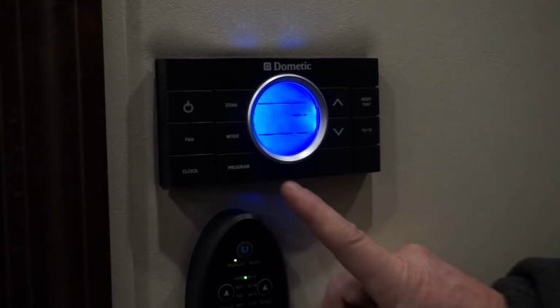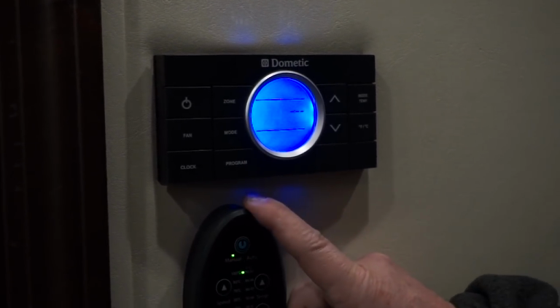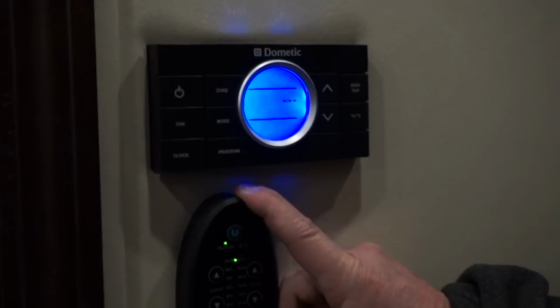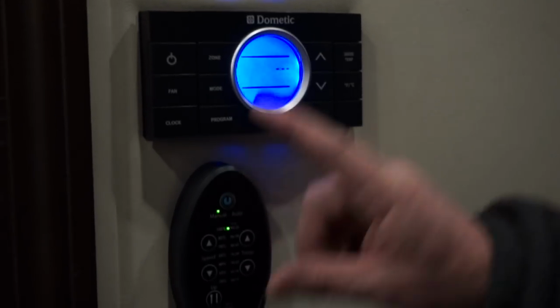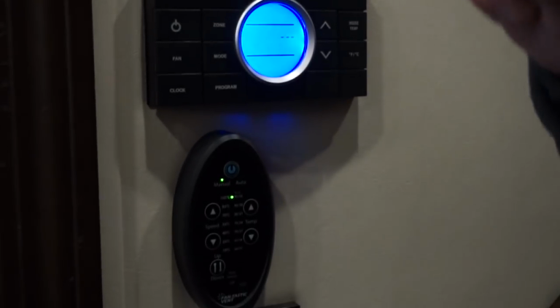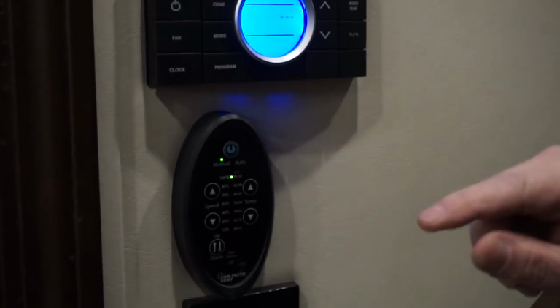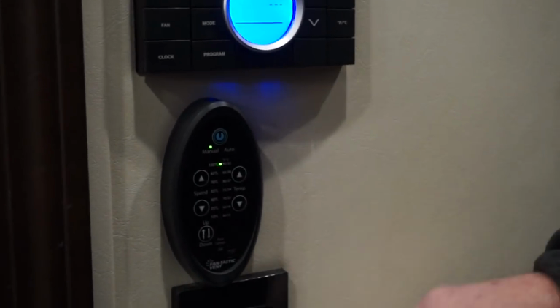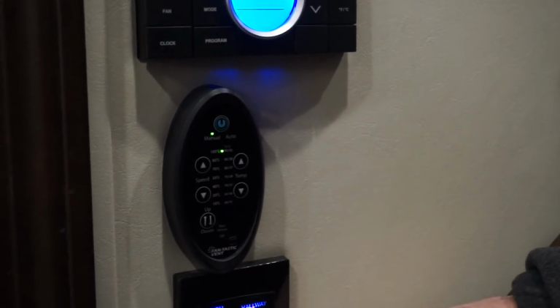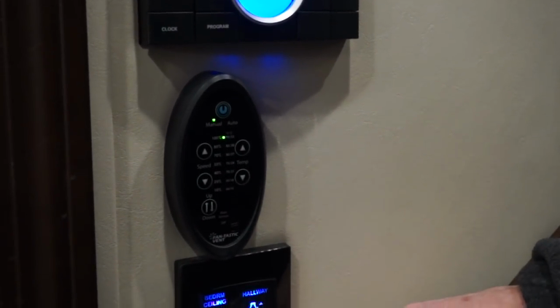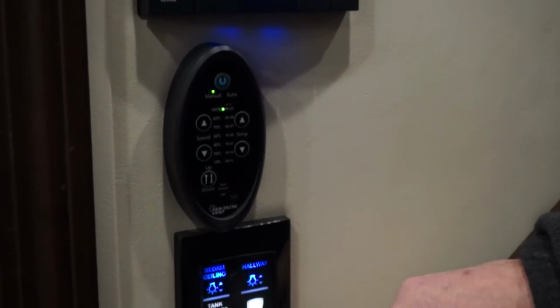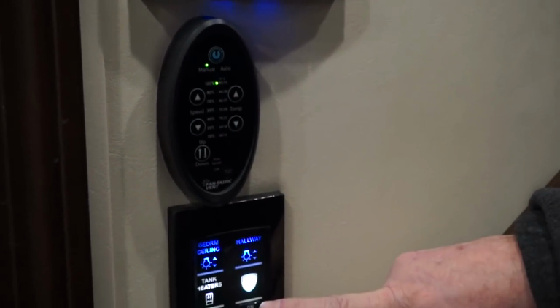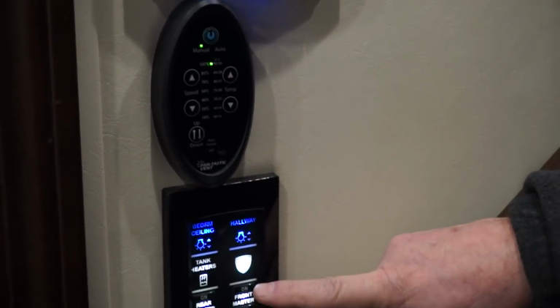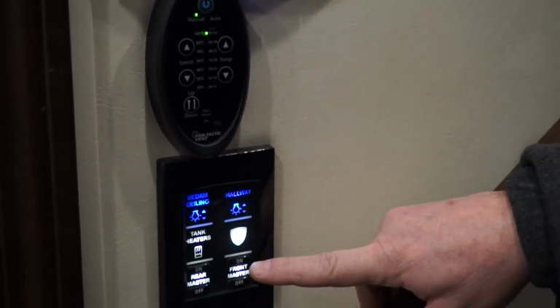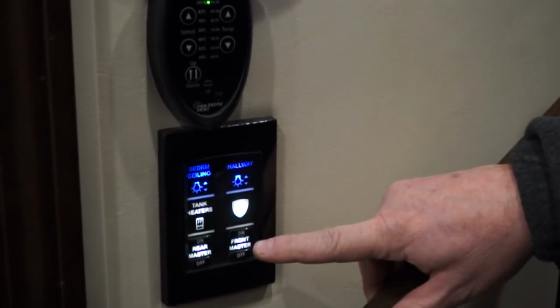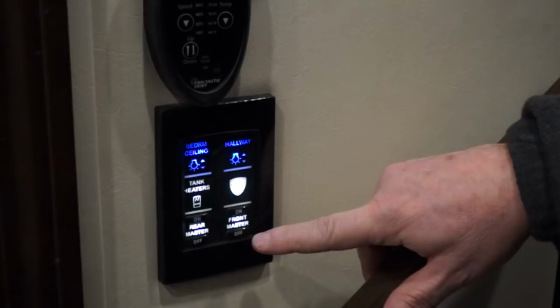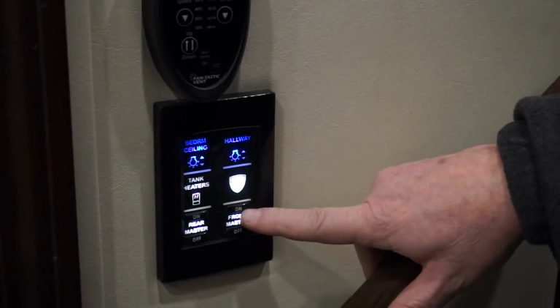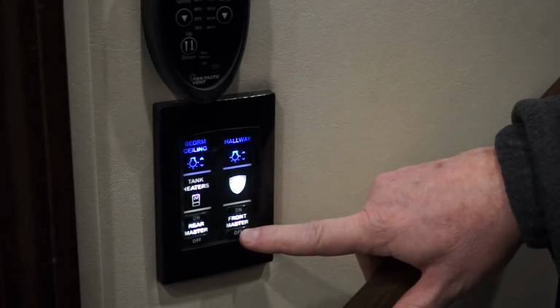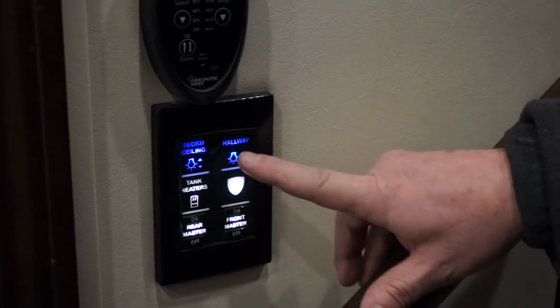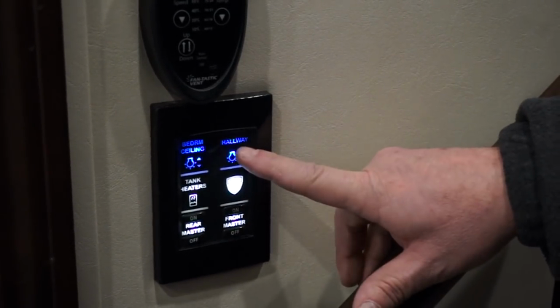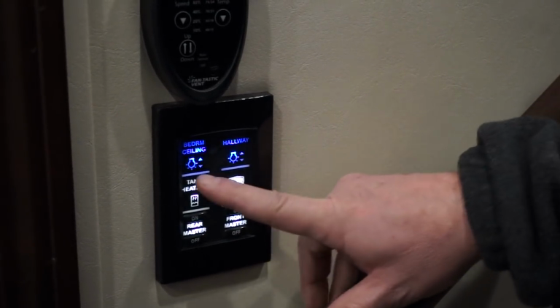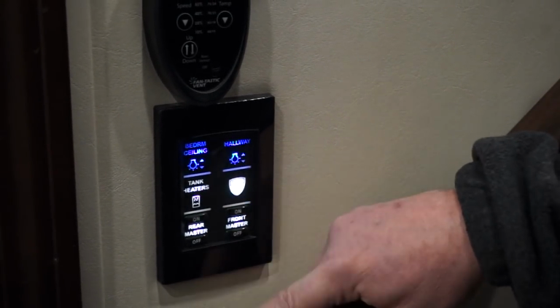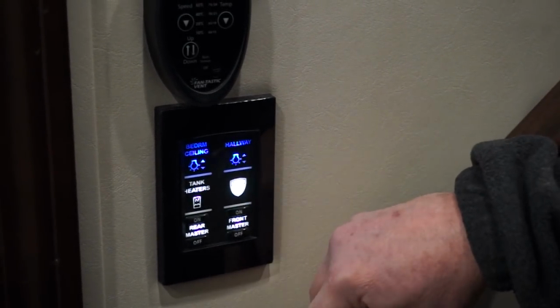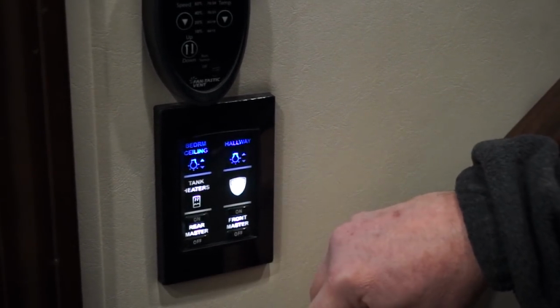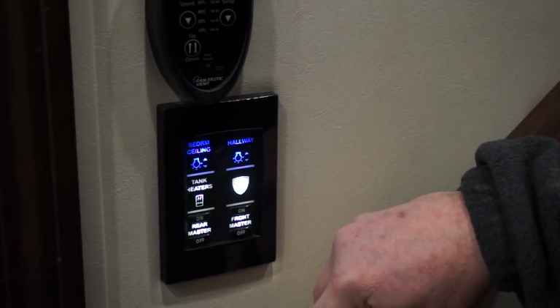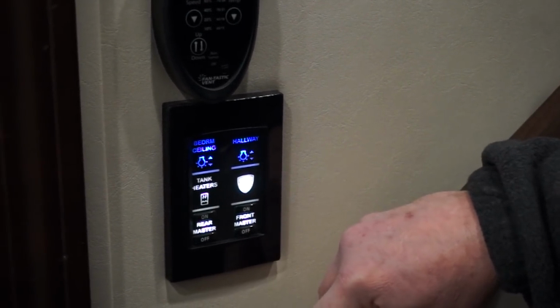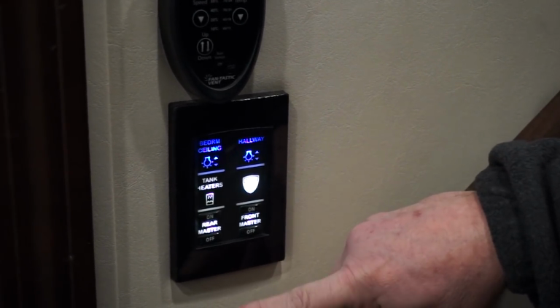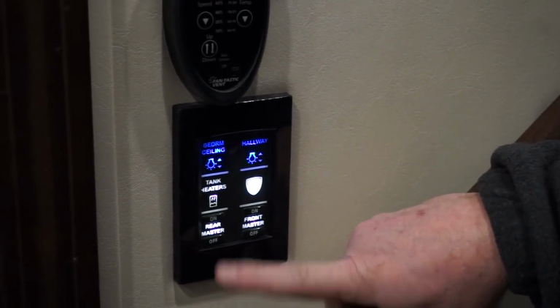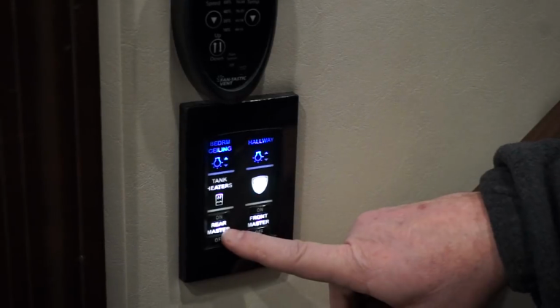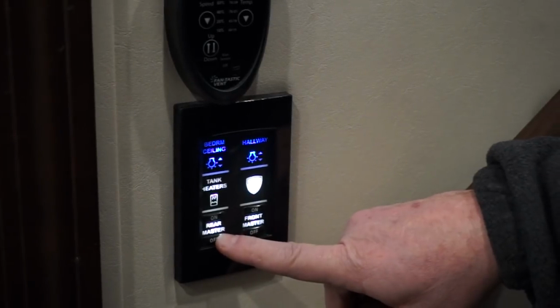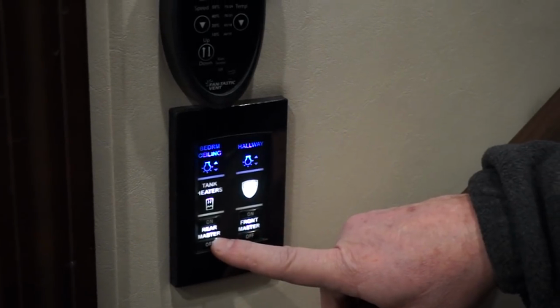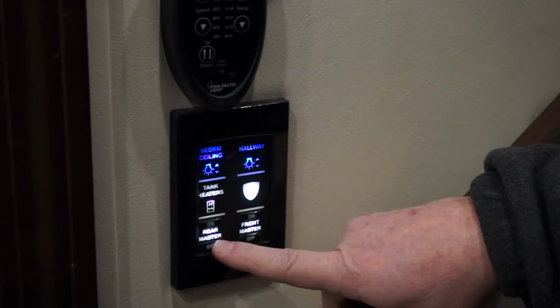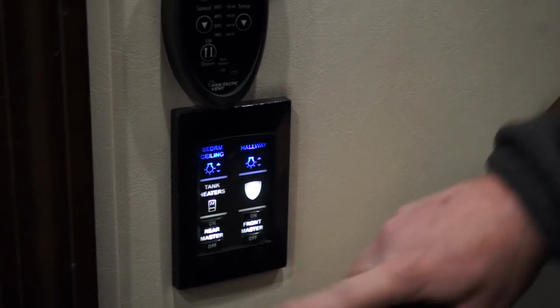Here's your fantastic fan for the kitchen. You also have a hallway light system here where you have a master, hallway, bedroom, and an on/off for the master.